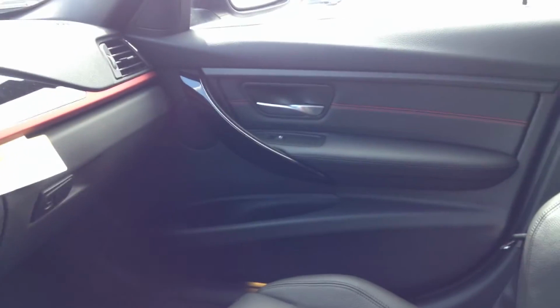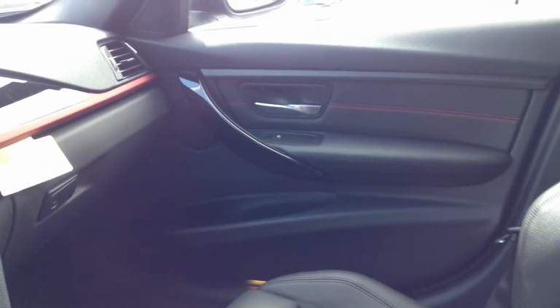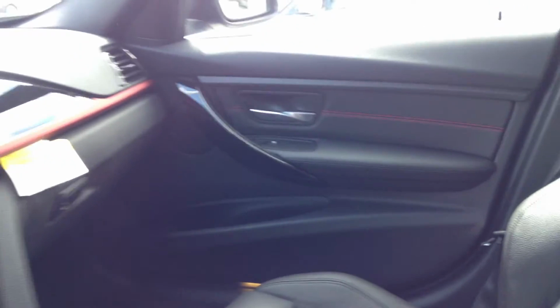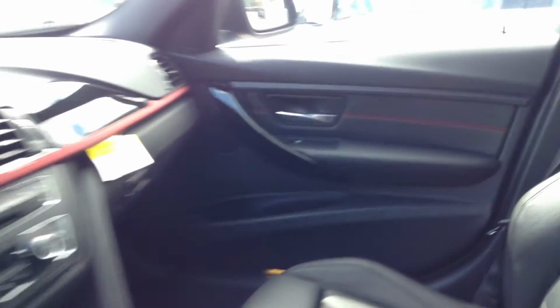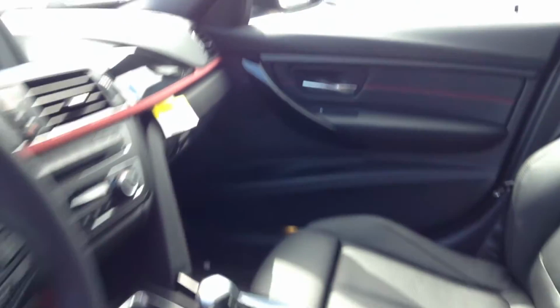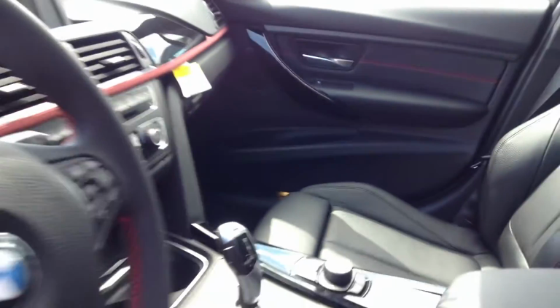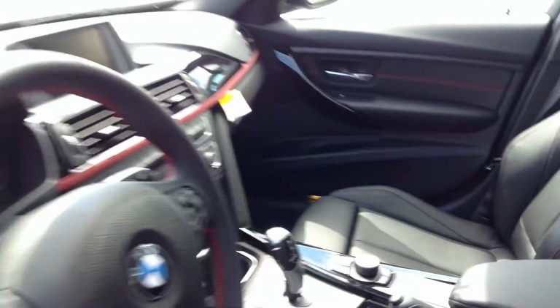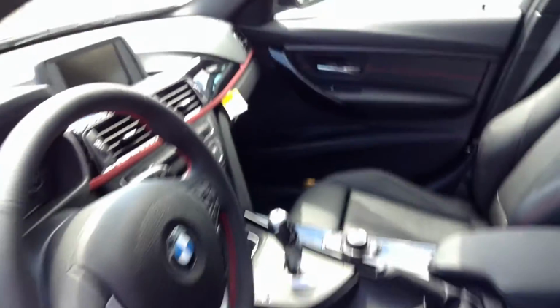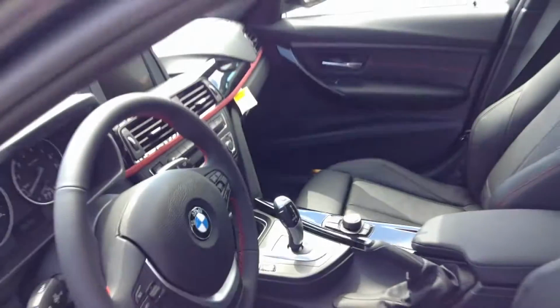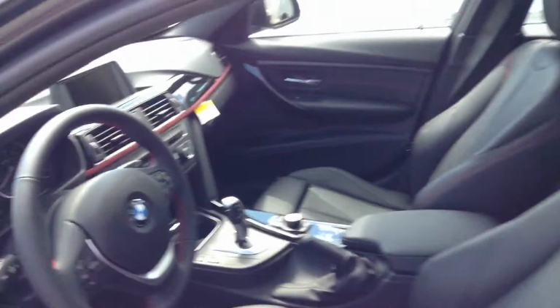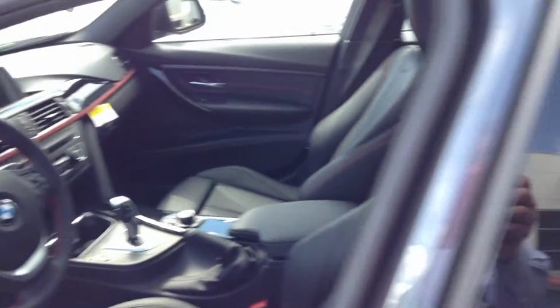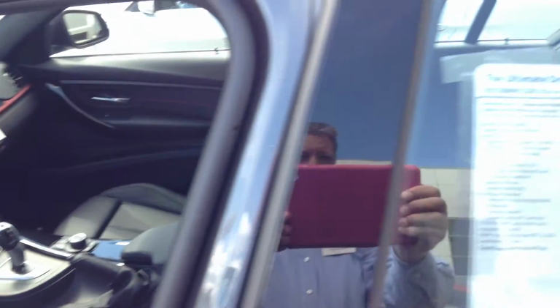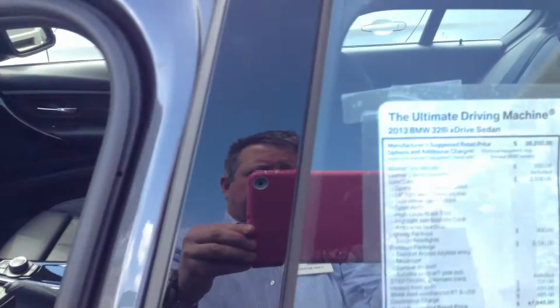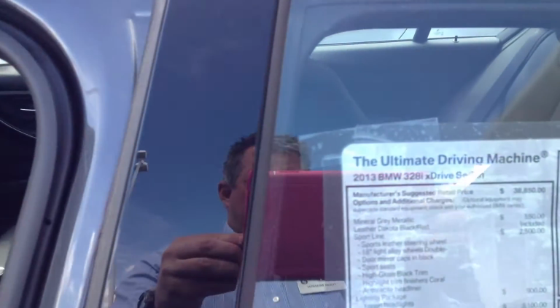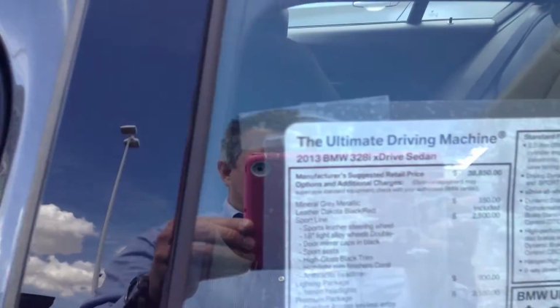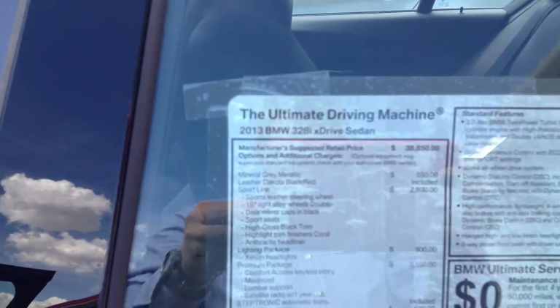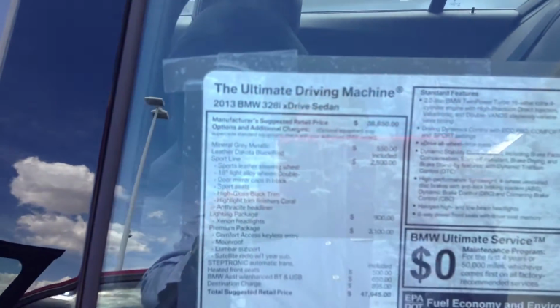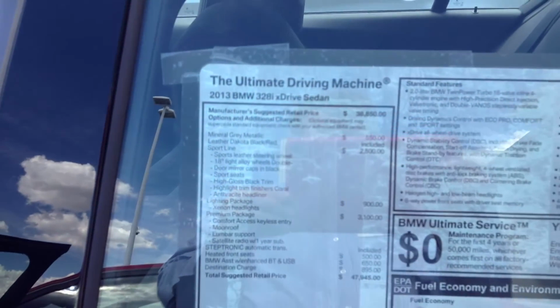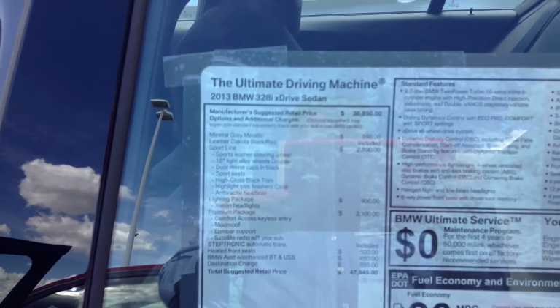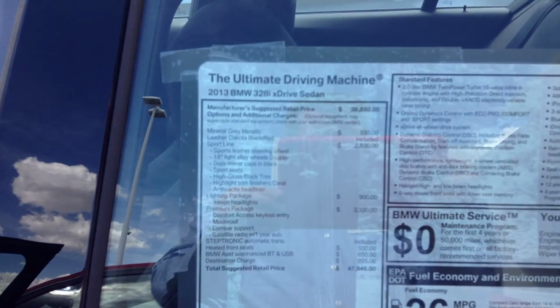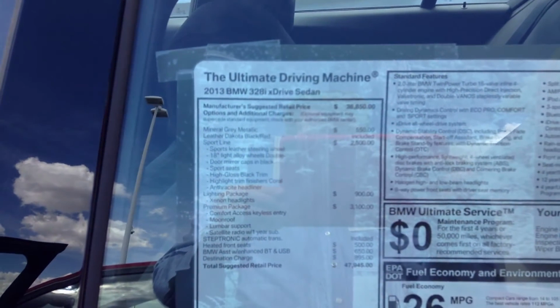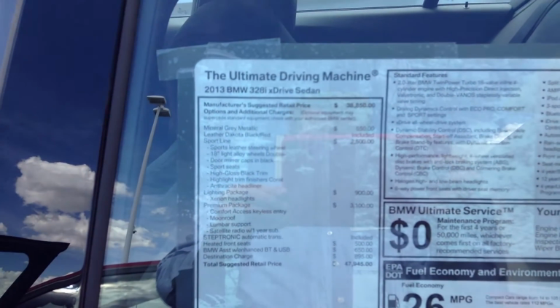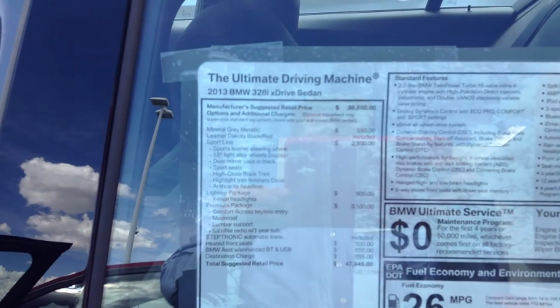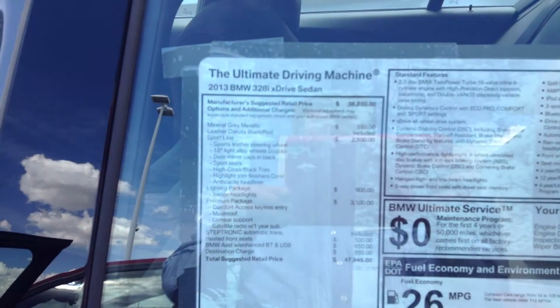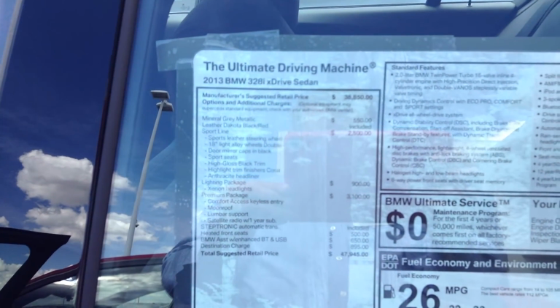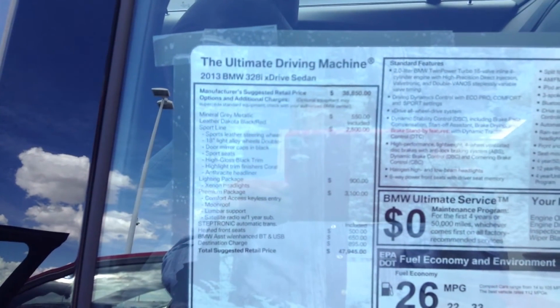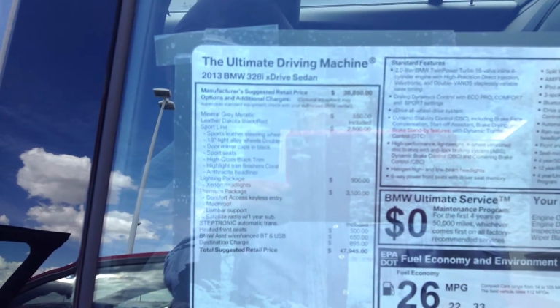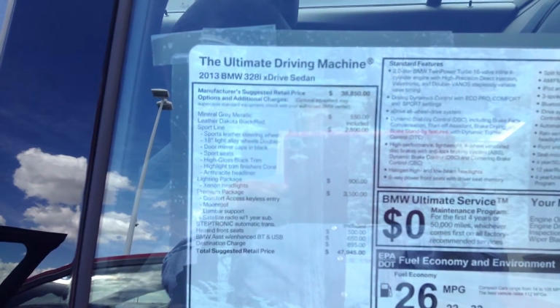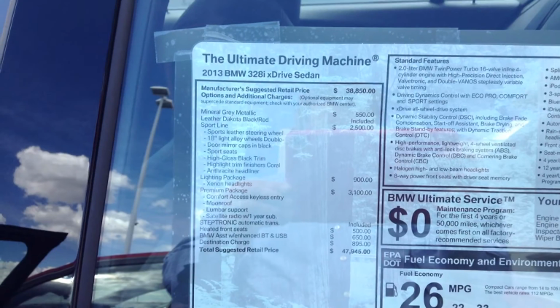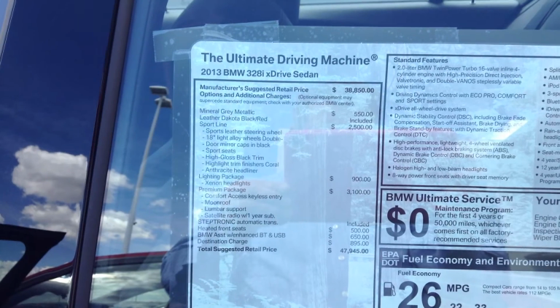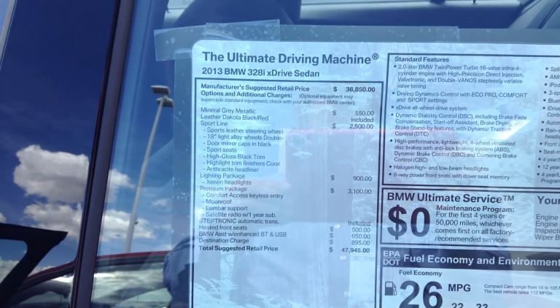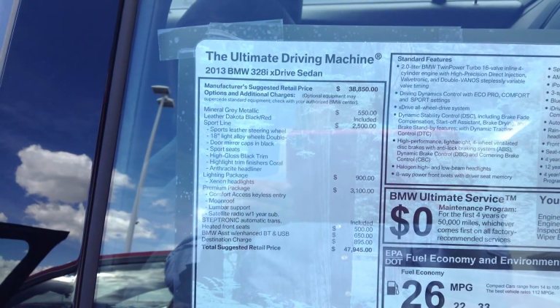Very nicely equipped car. Again, it's Todd Brandes at Schaunt BMW, 303-730-1300. Talk to you soon. Bye-bye.